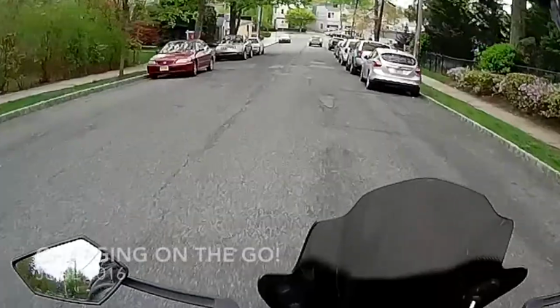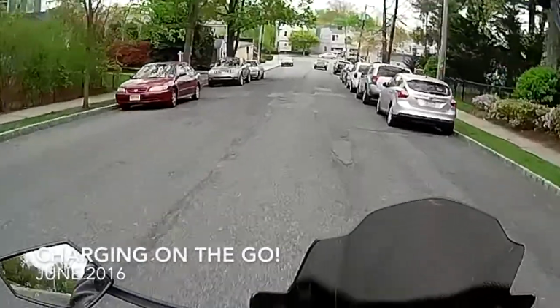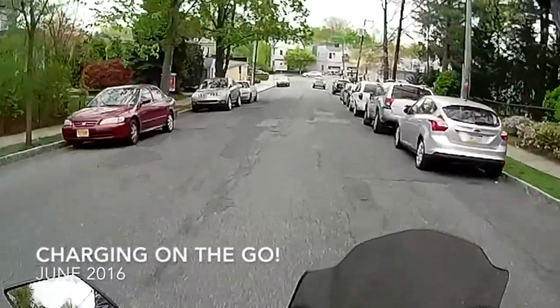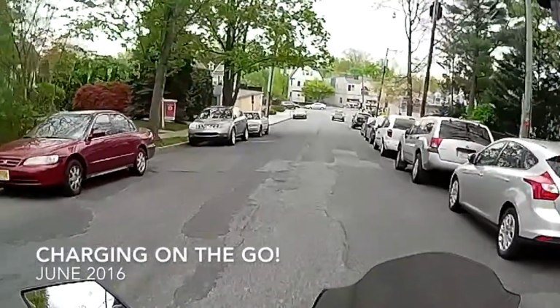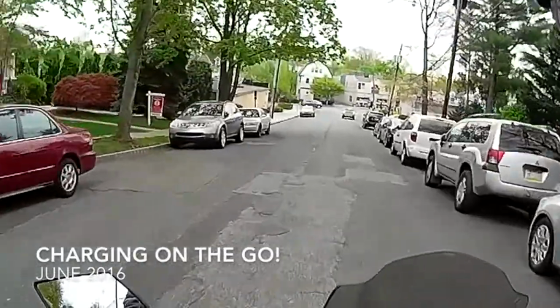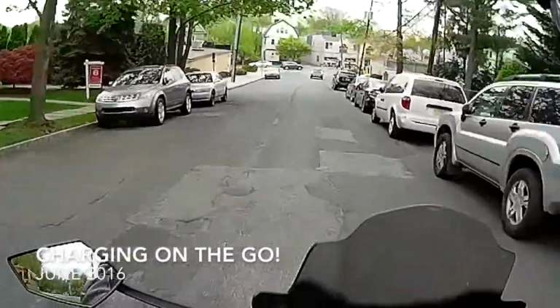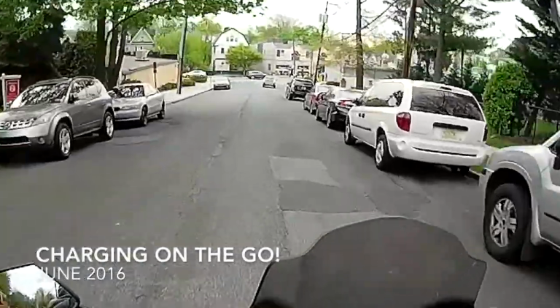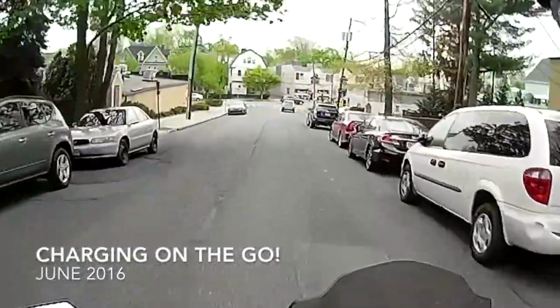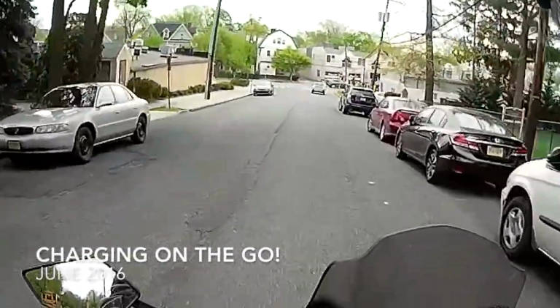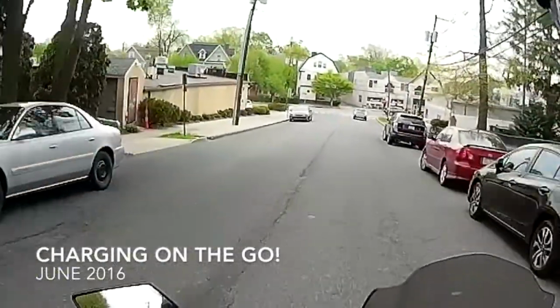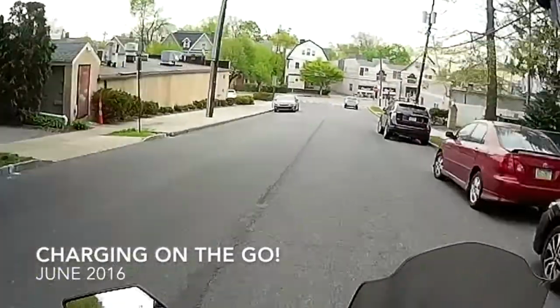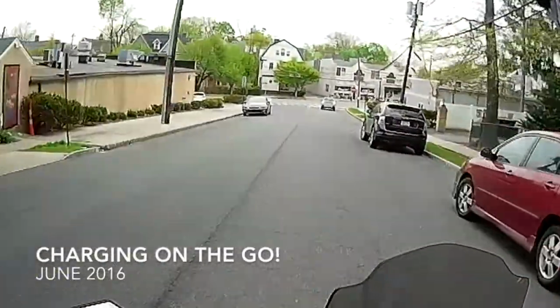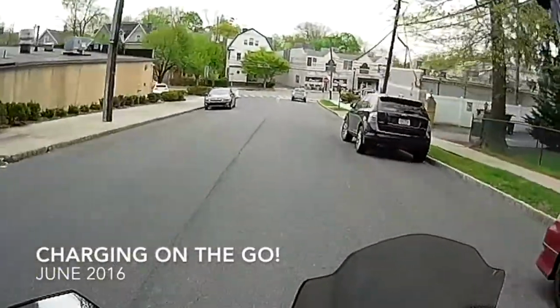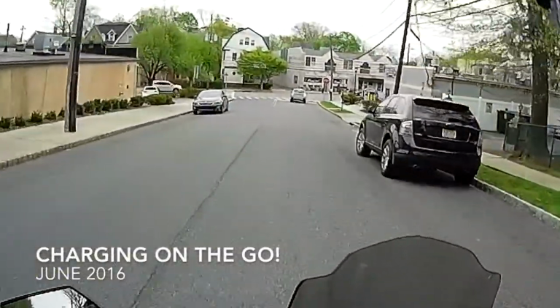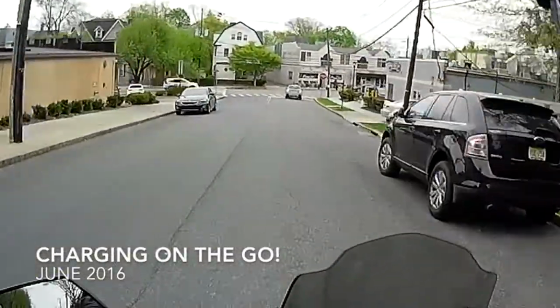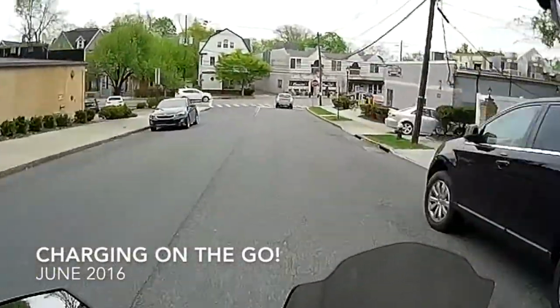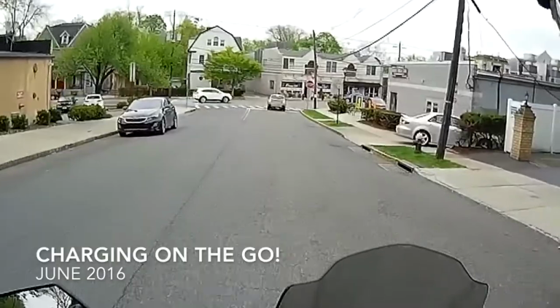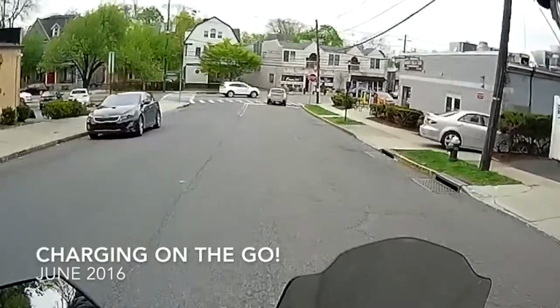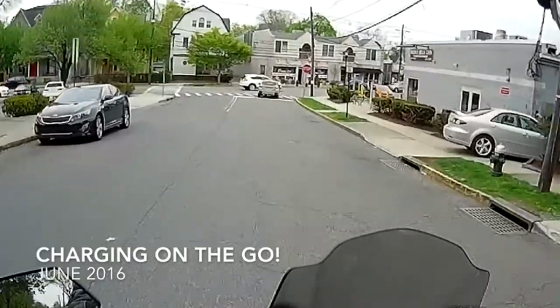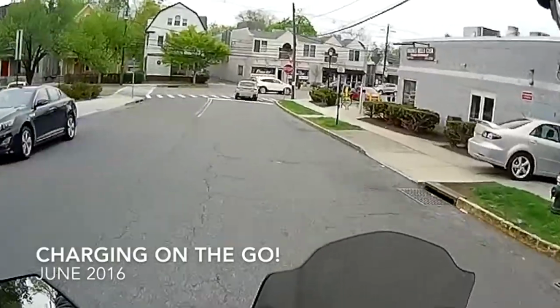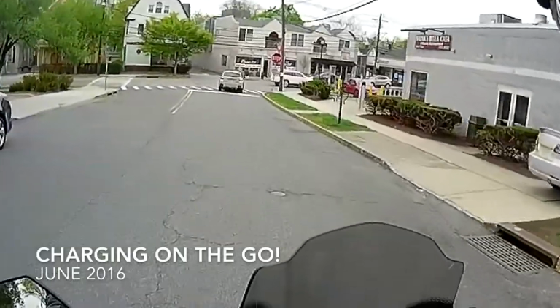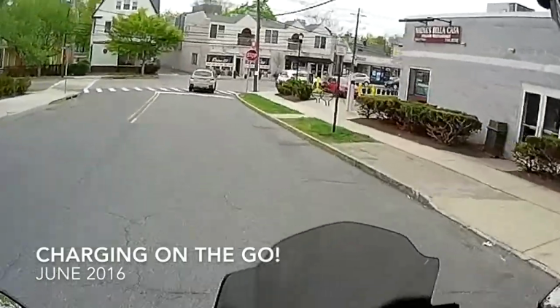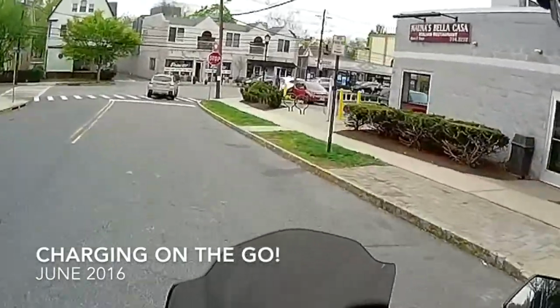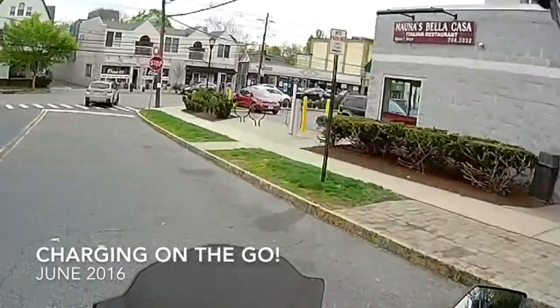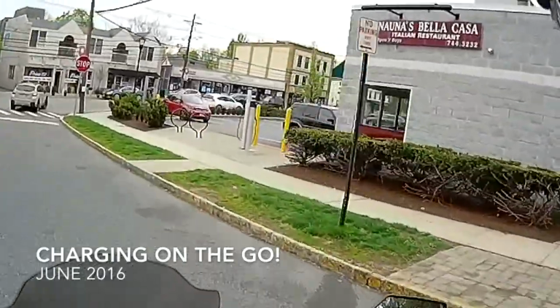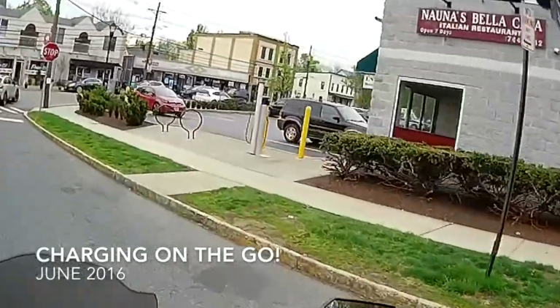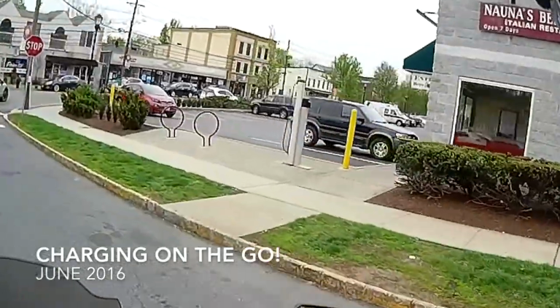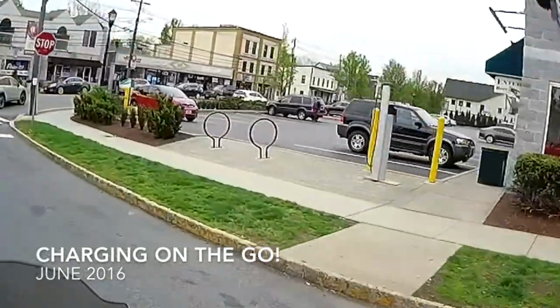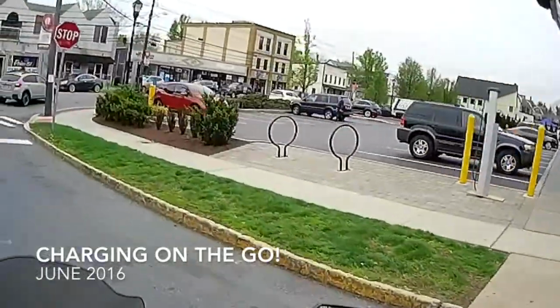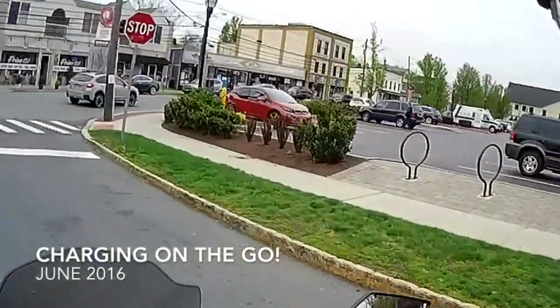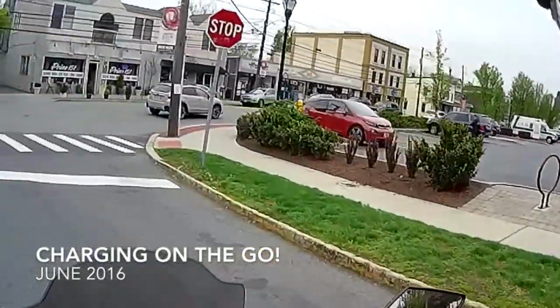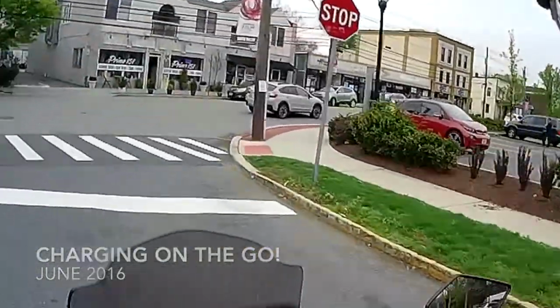So I'm riding my Zero SR, having a lovely time, and what if I want to charge up? Well, if I'm around here, I just go to Nana's.